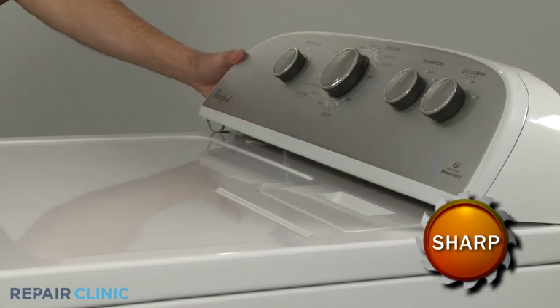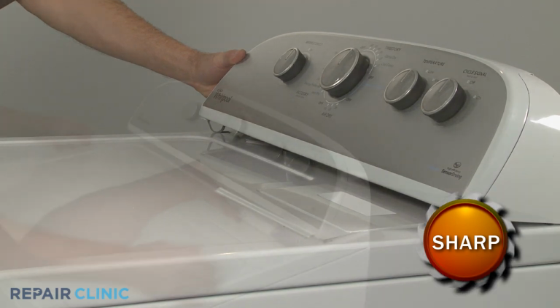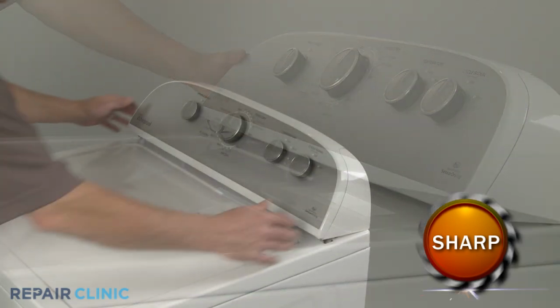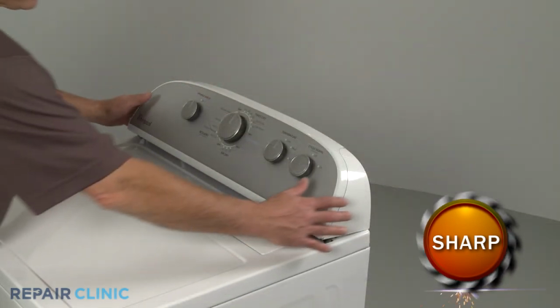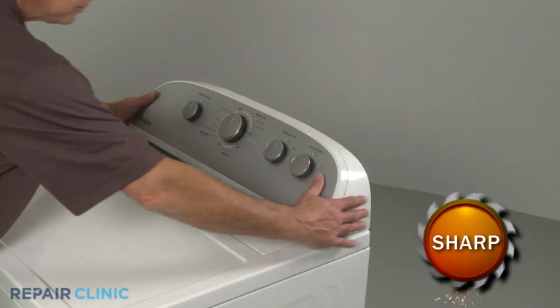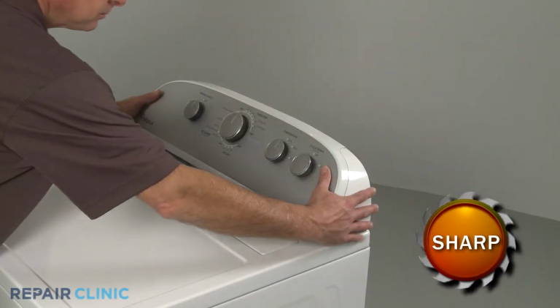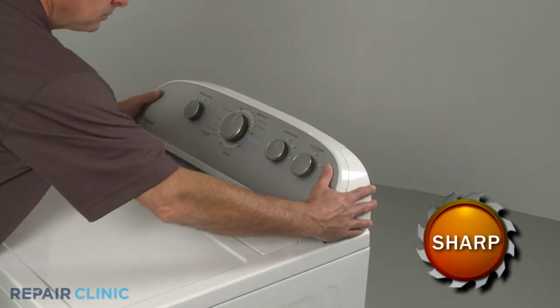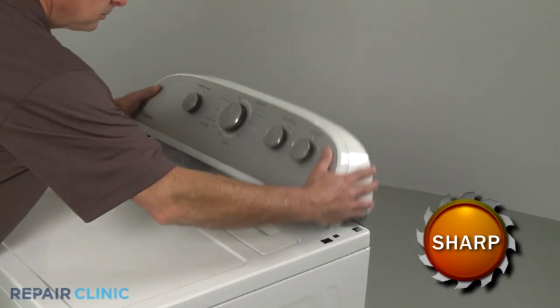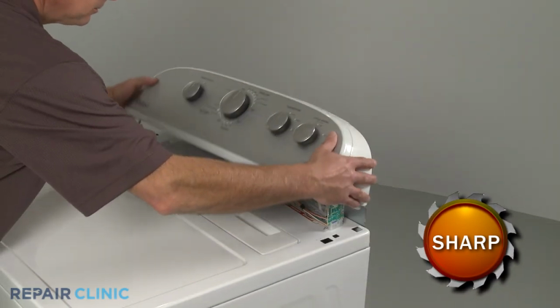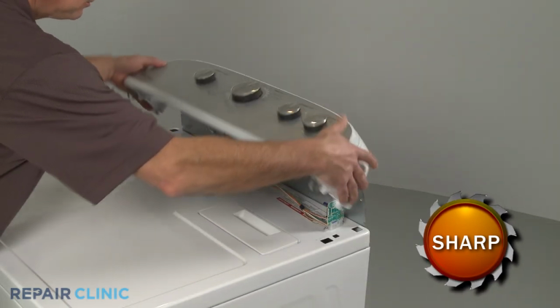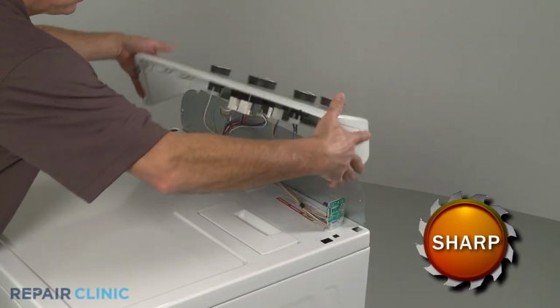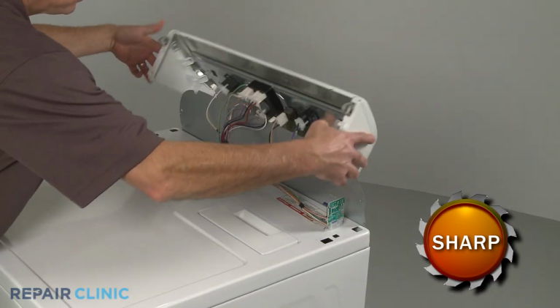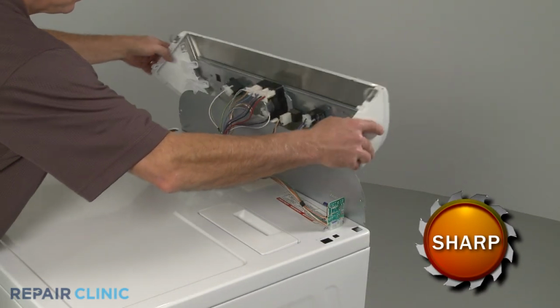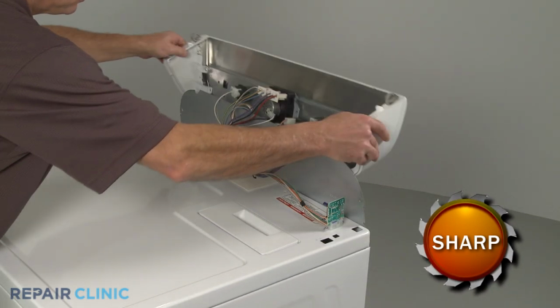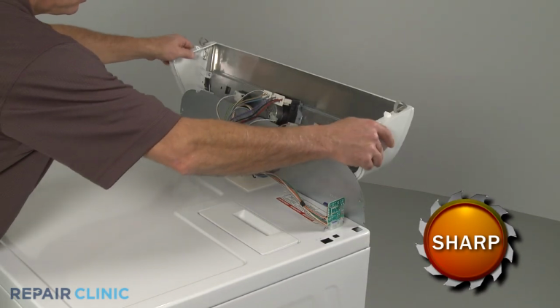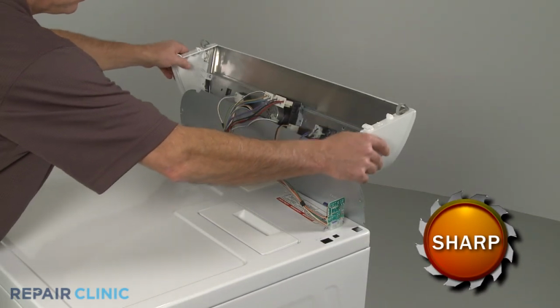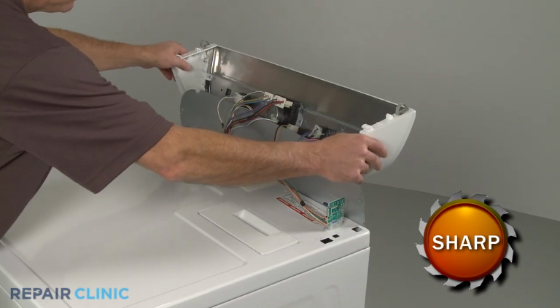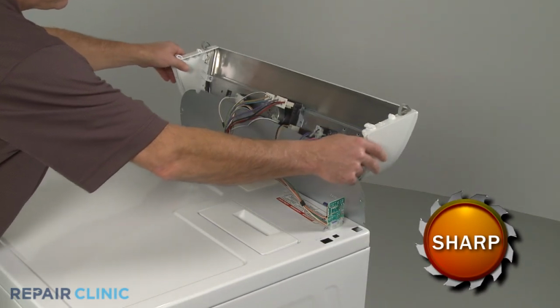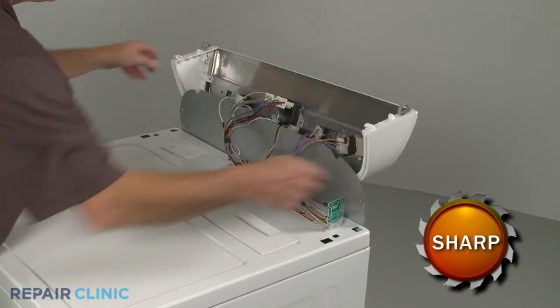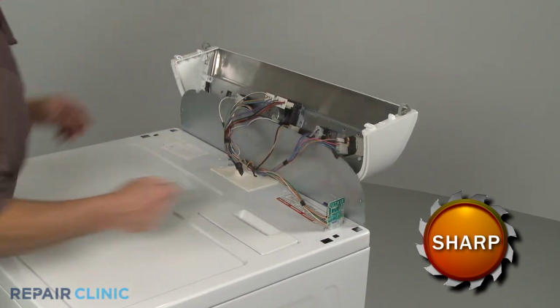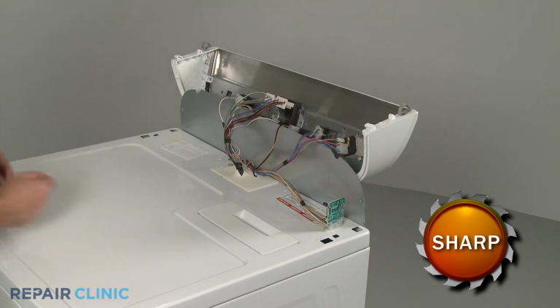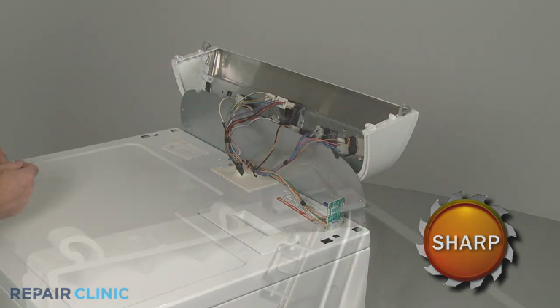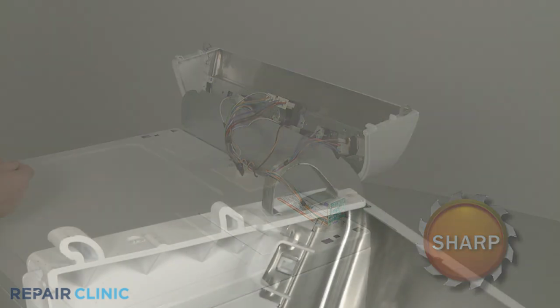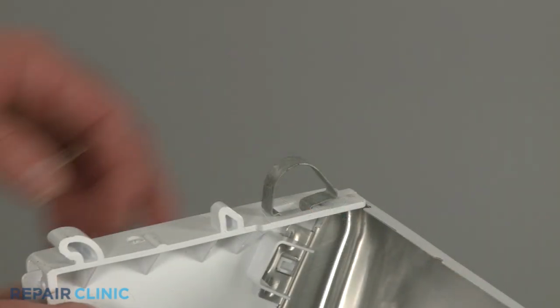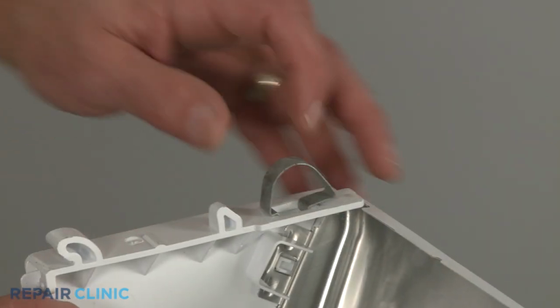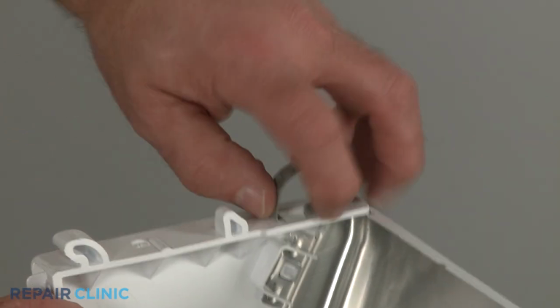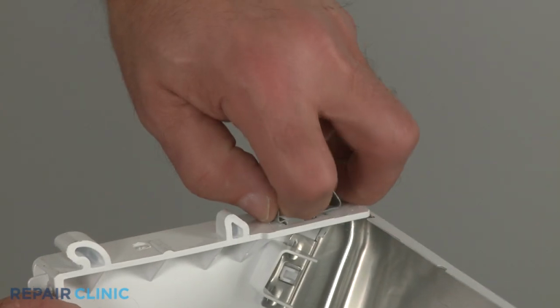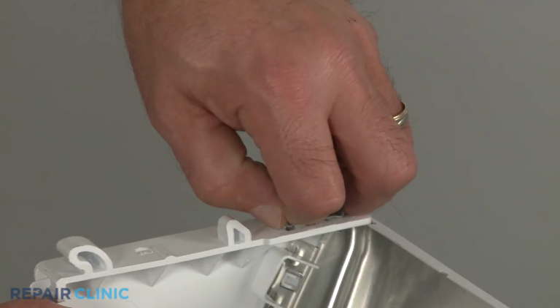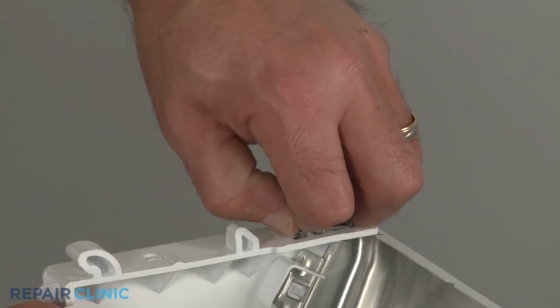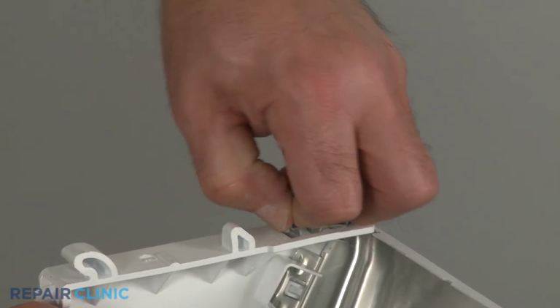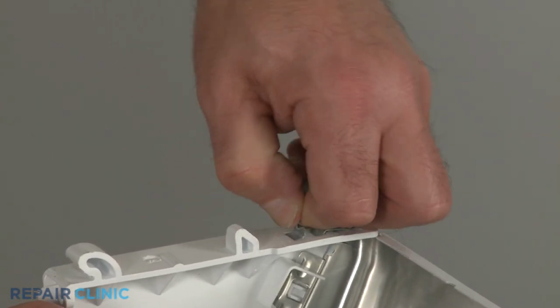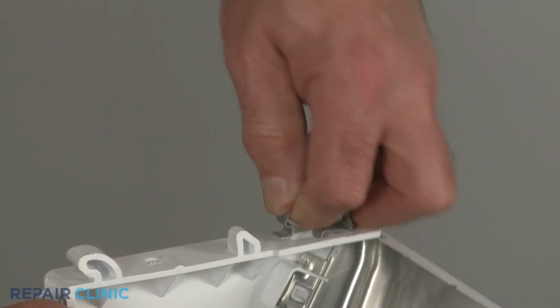Rotate the console up and lift it off of the rear cover panel. If still intact, detach the old console clip.